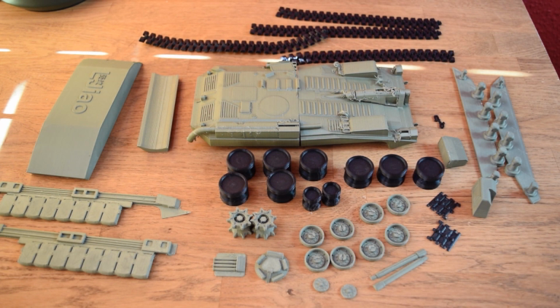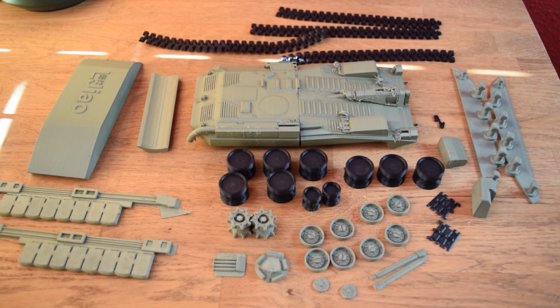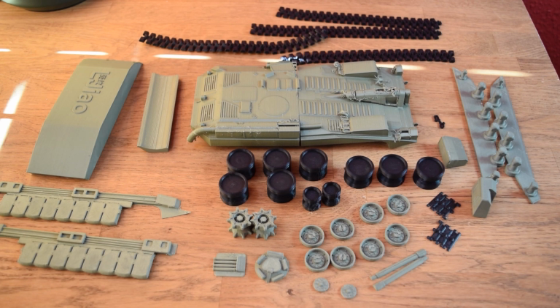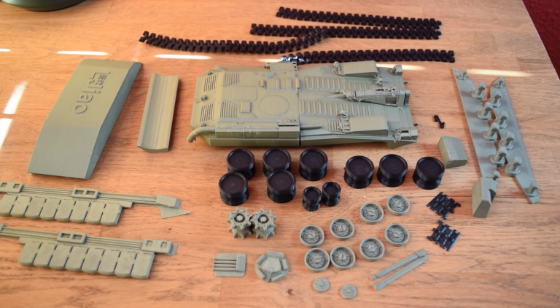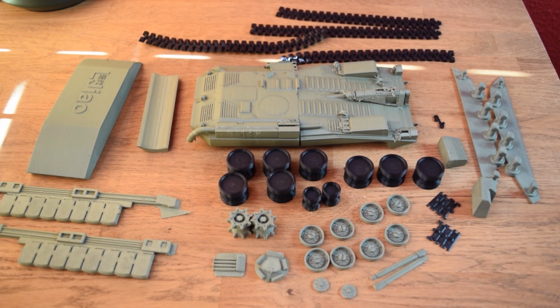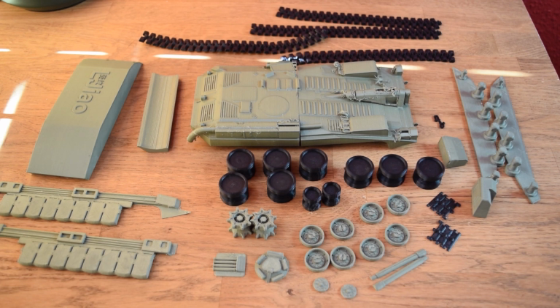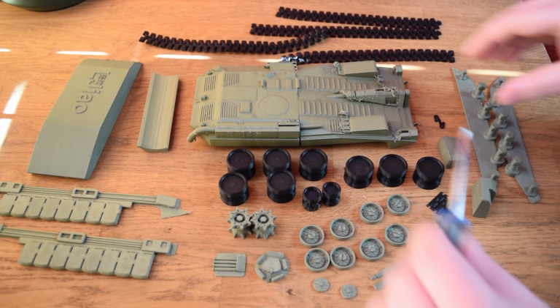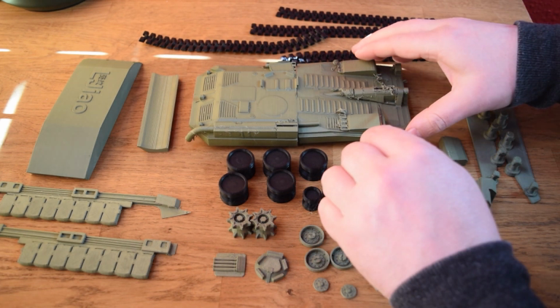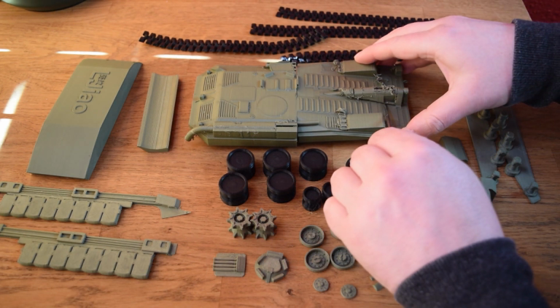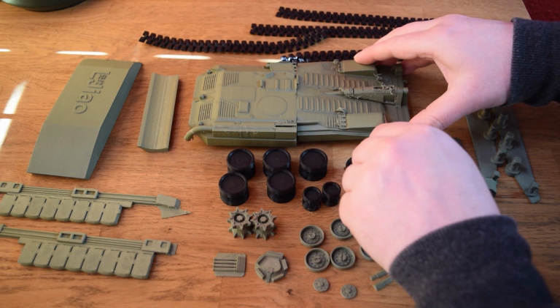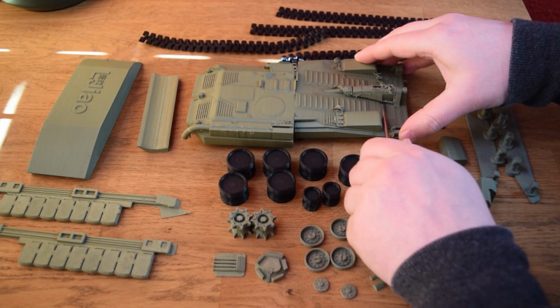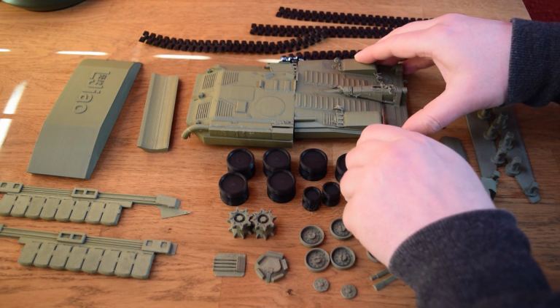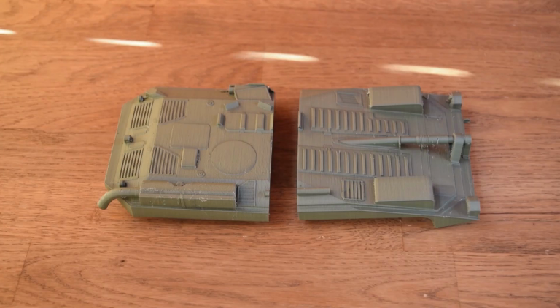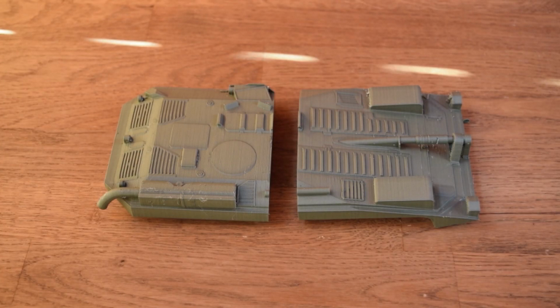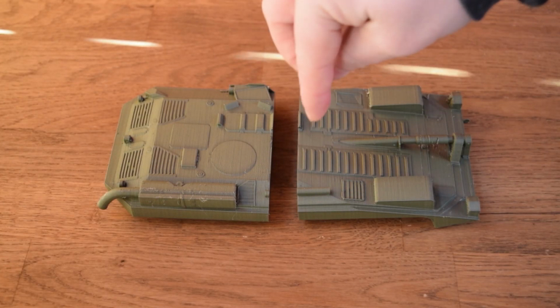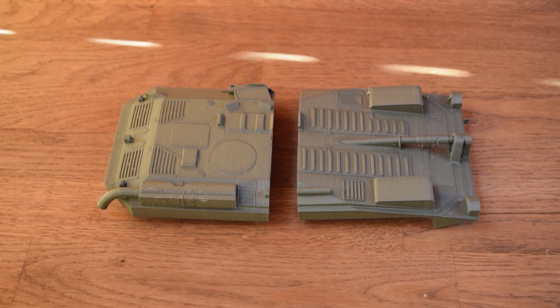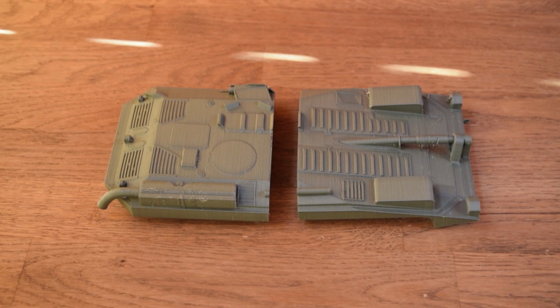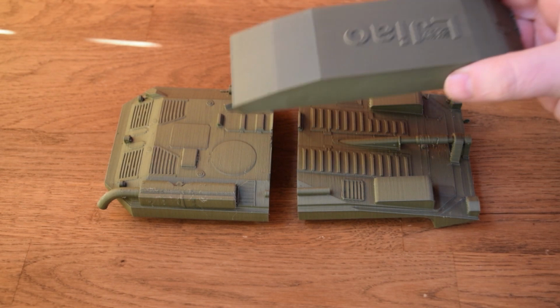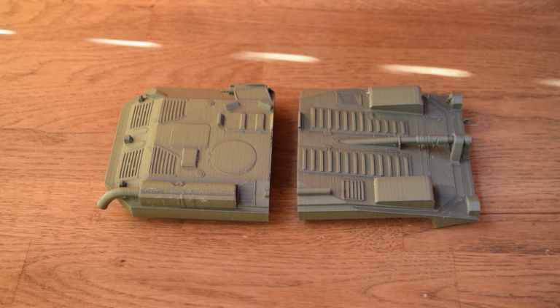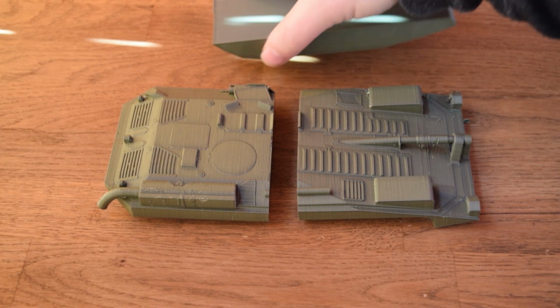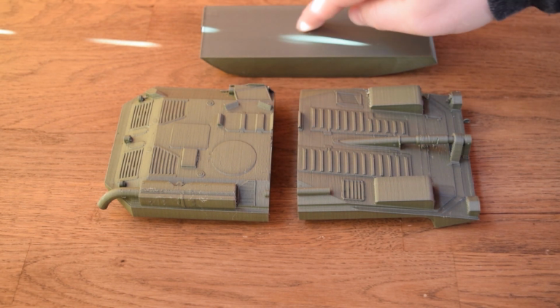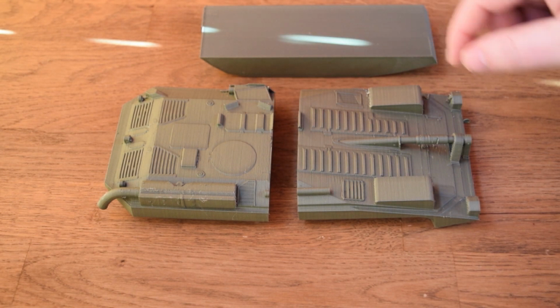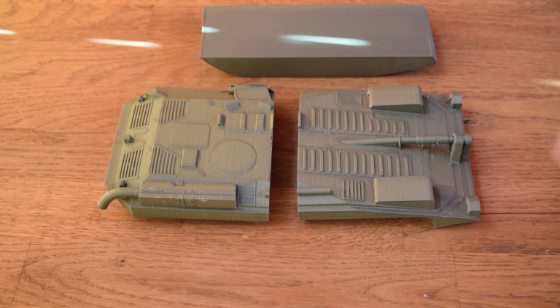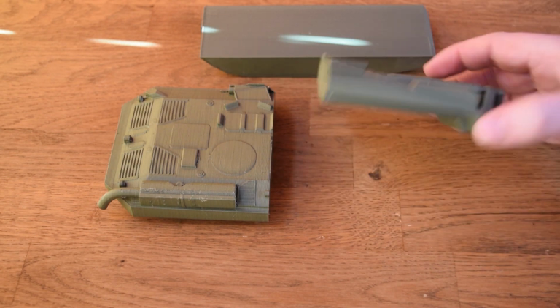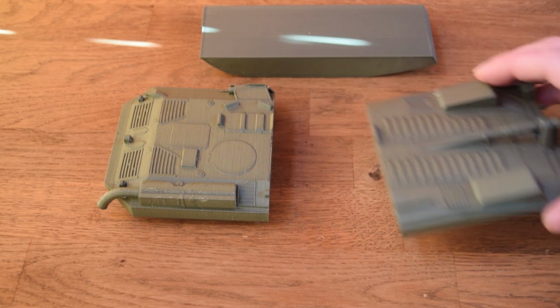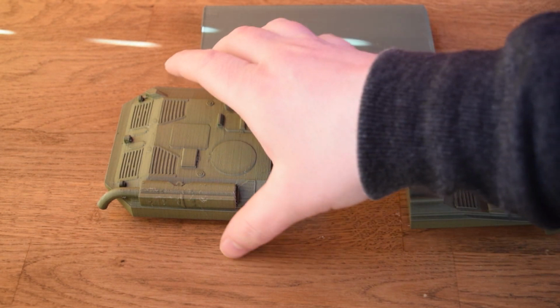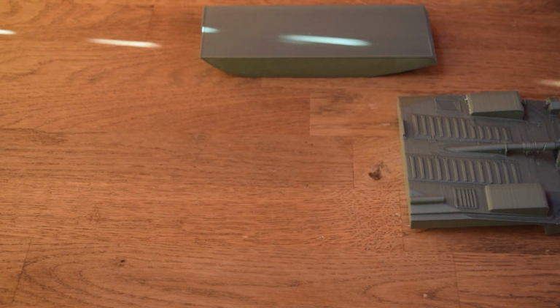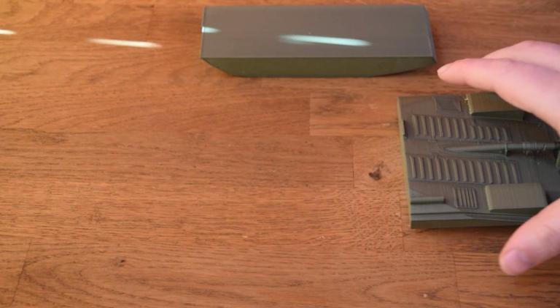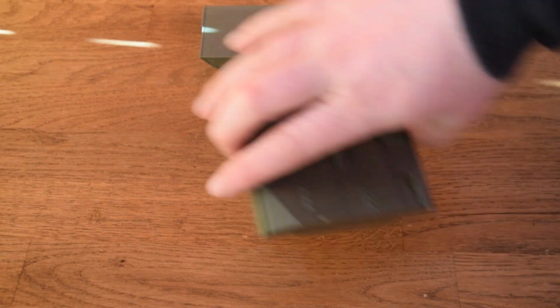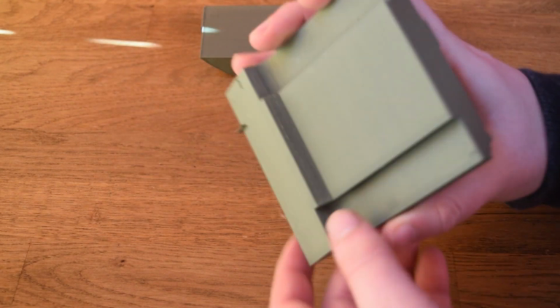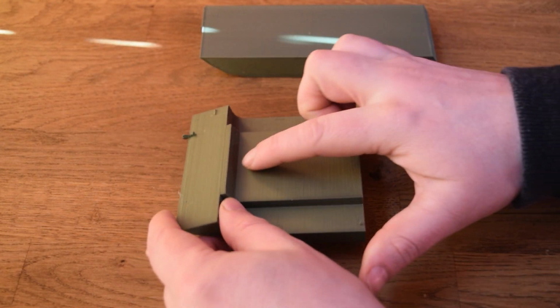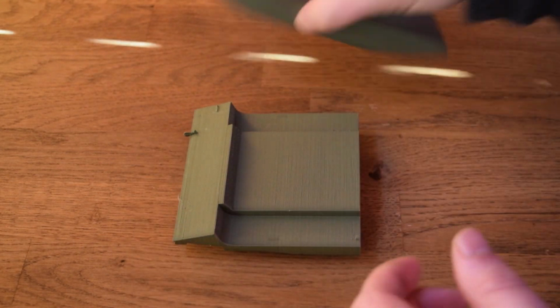It also had on the front an actual digger appliance so it could dig its own ditches to hide in. So you can imagine if this was ever actually used in war, it would have just had the barrel sticking out and would have been a very hard target to hit.